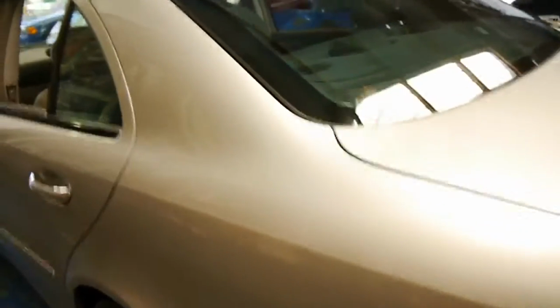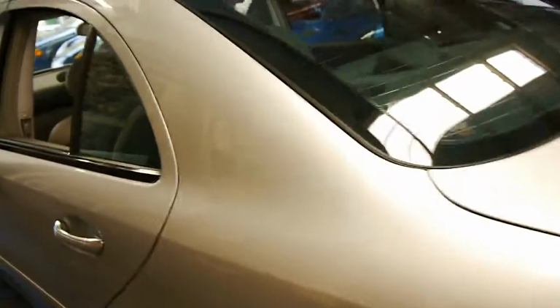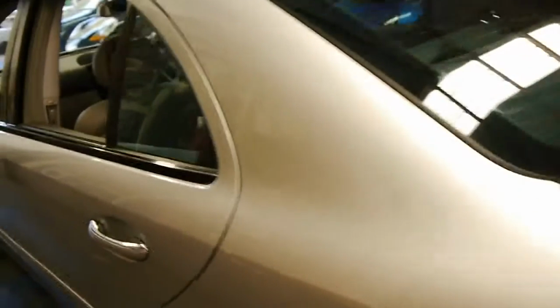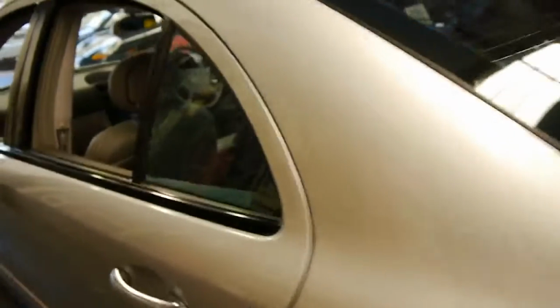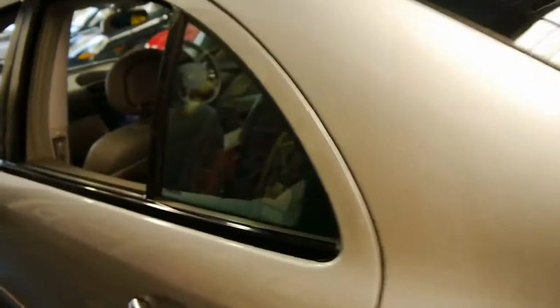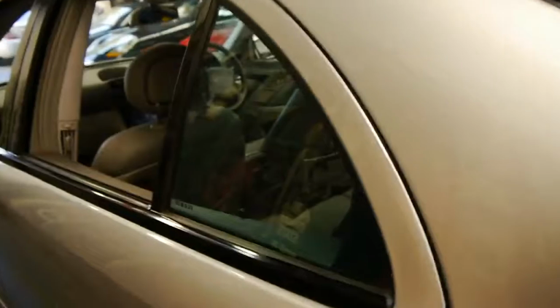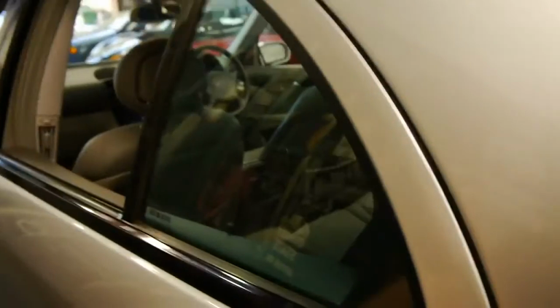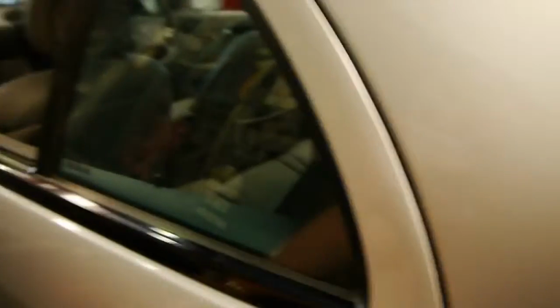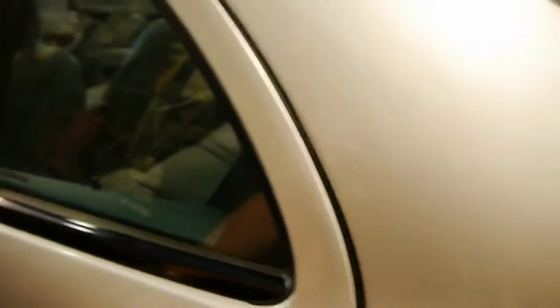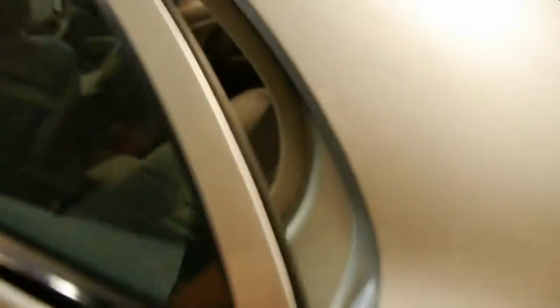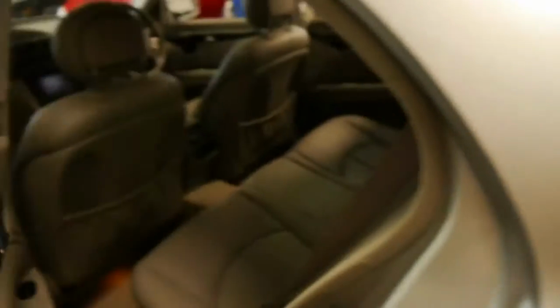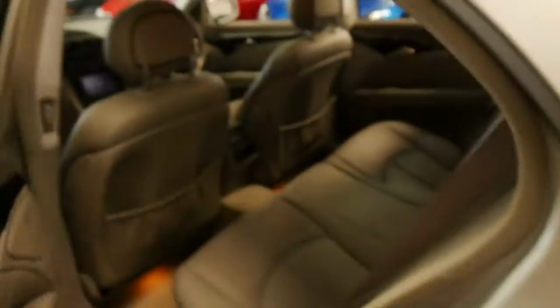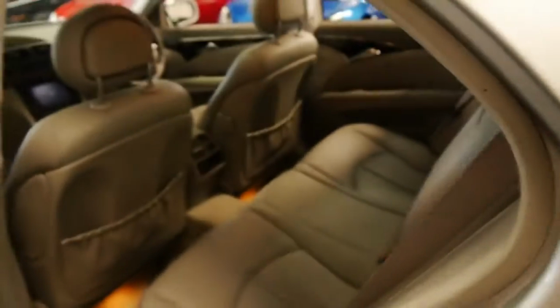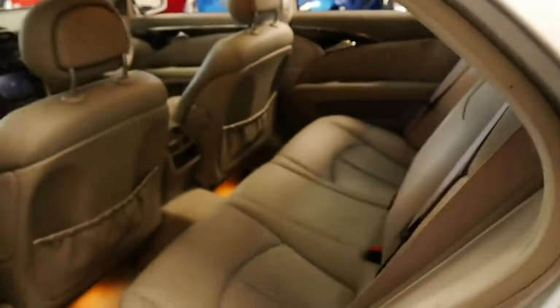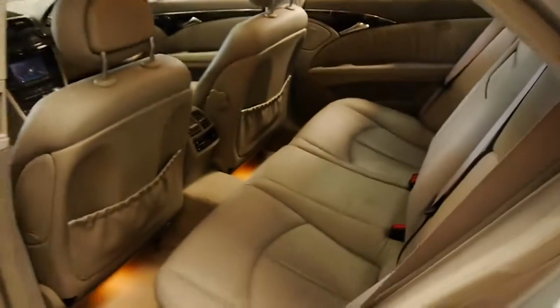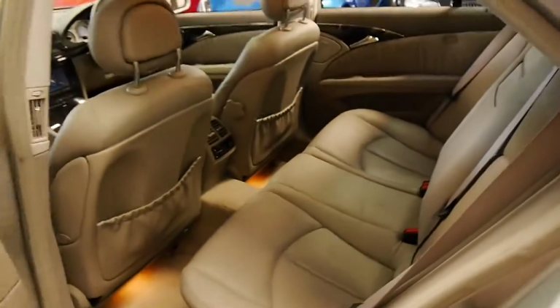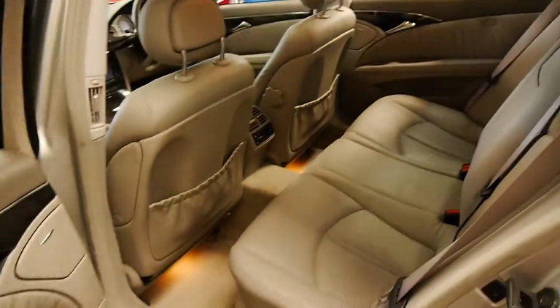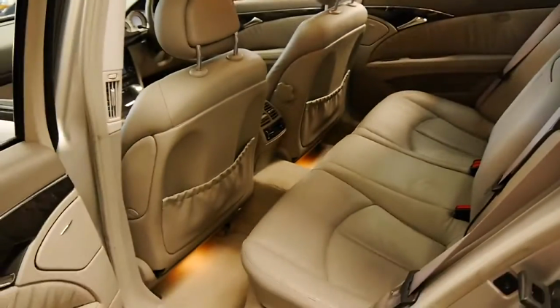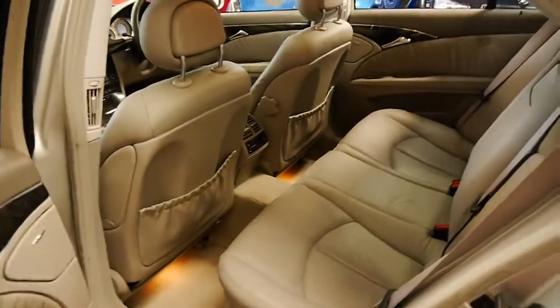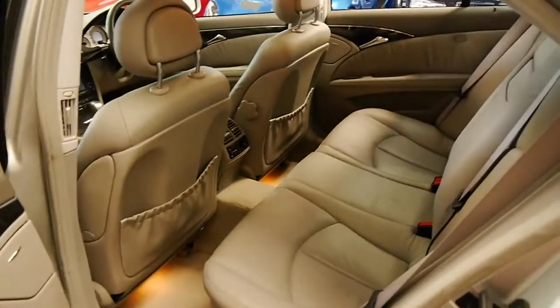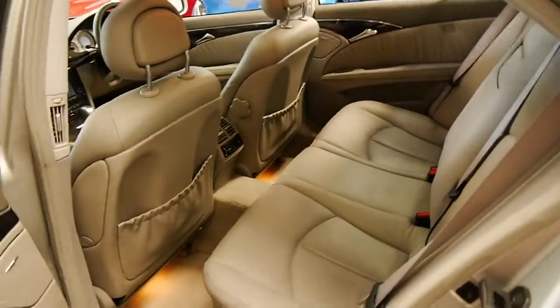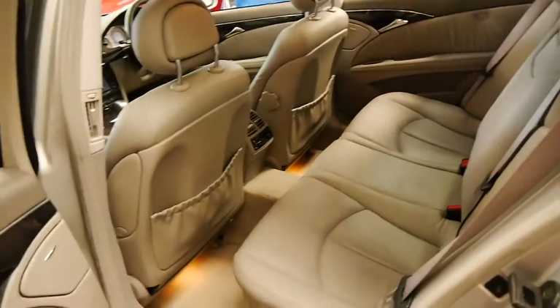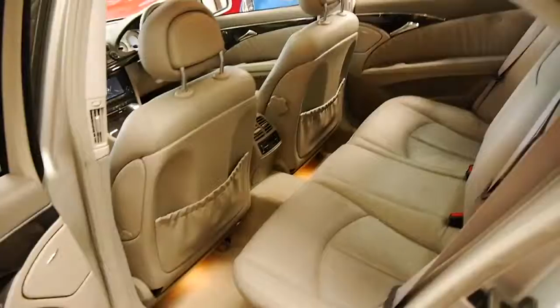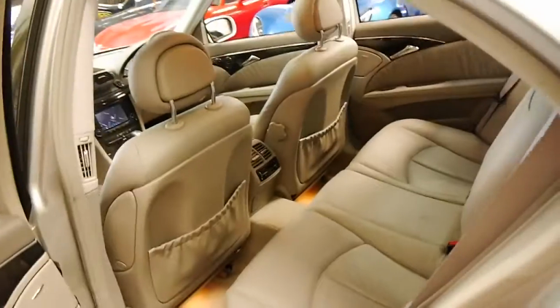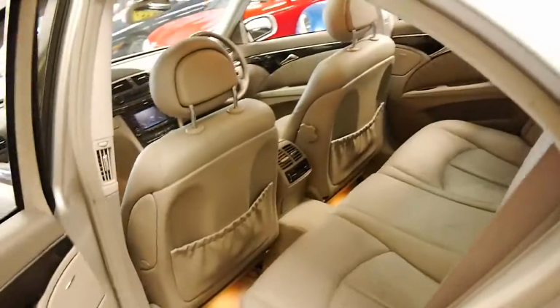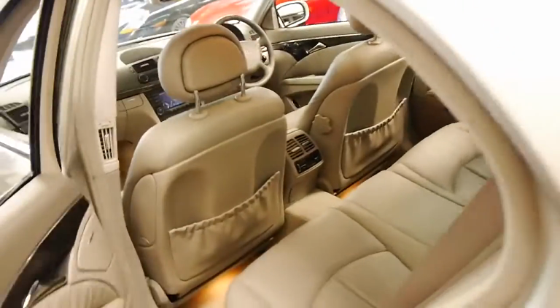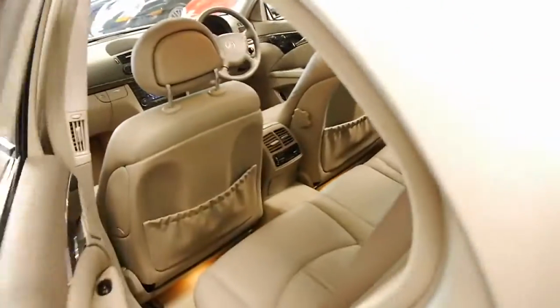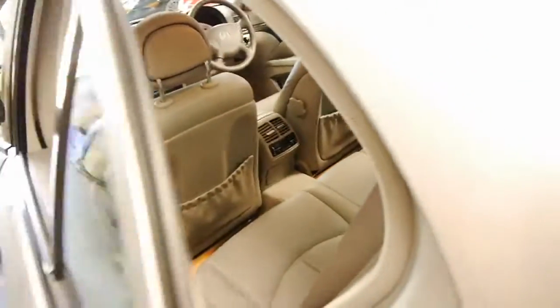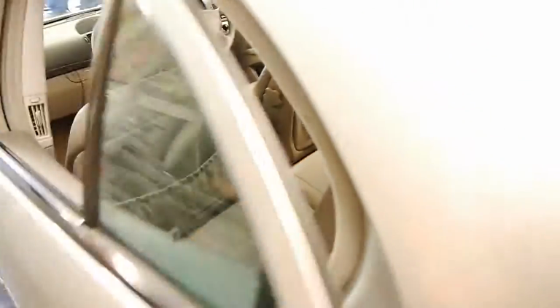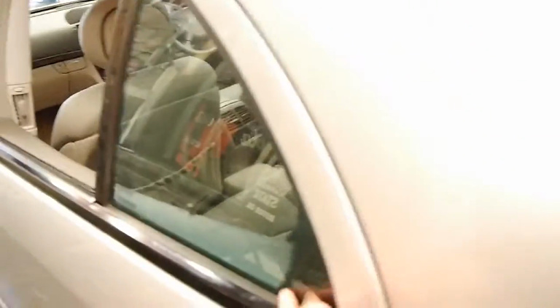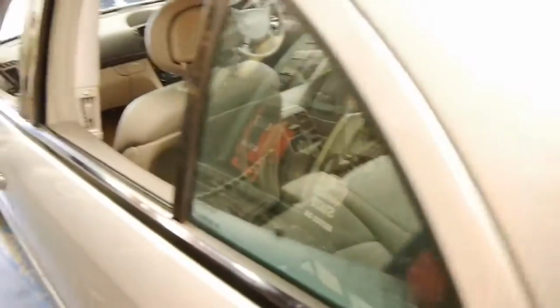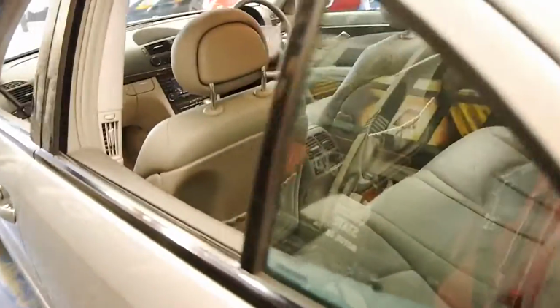It's Circon Silver with a light grey leather interior, which is also, for us, quite rare. Usually they're silver with black.